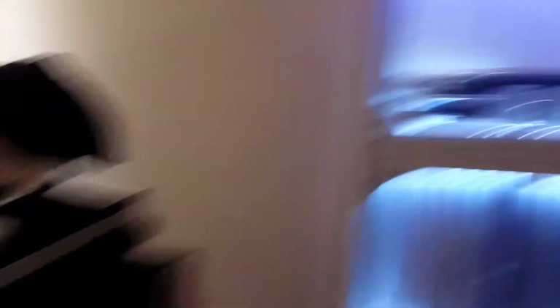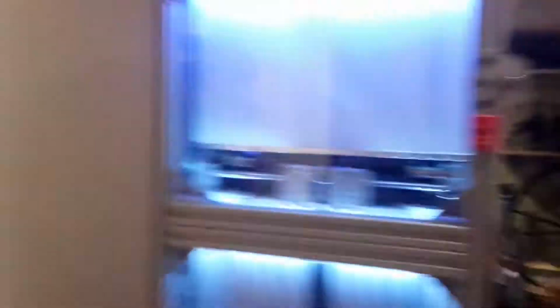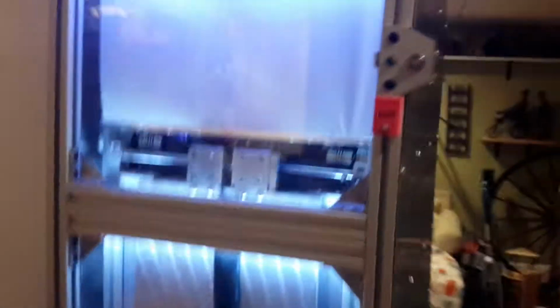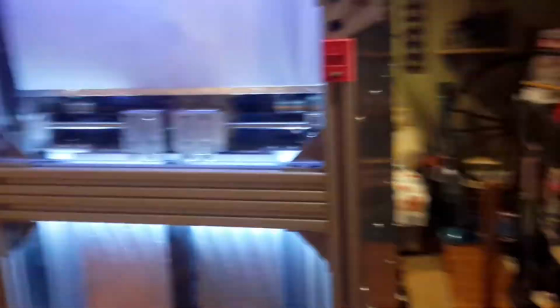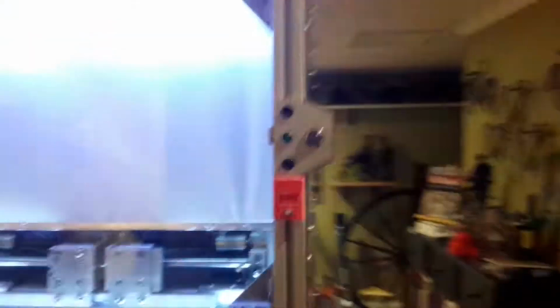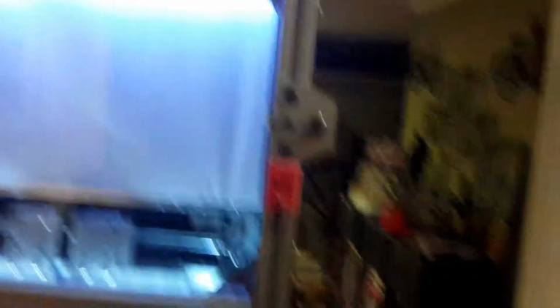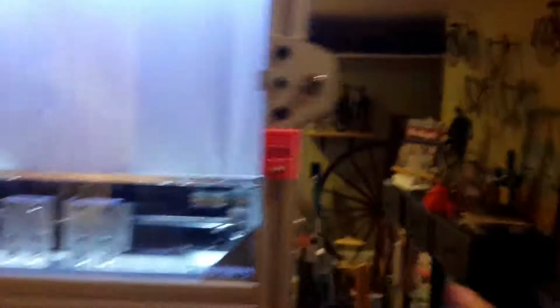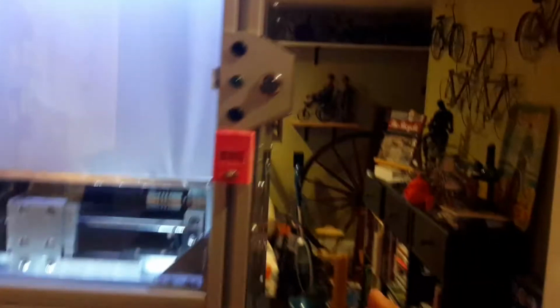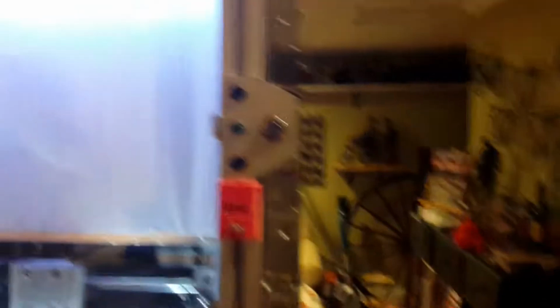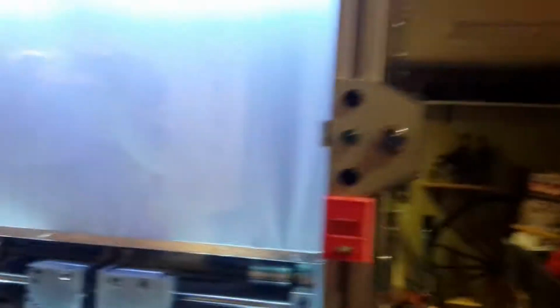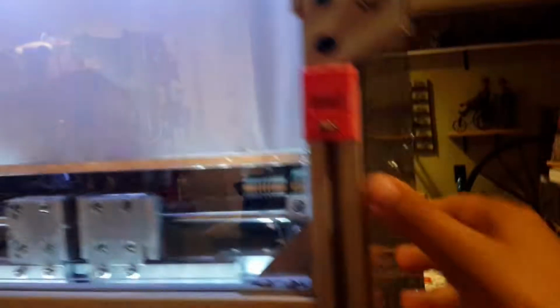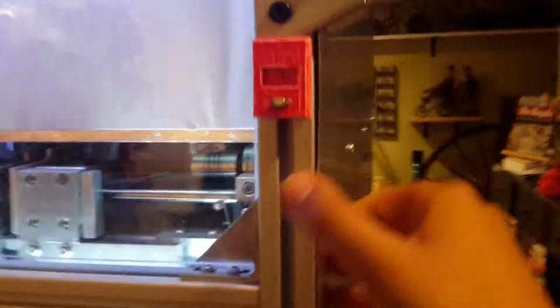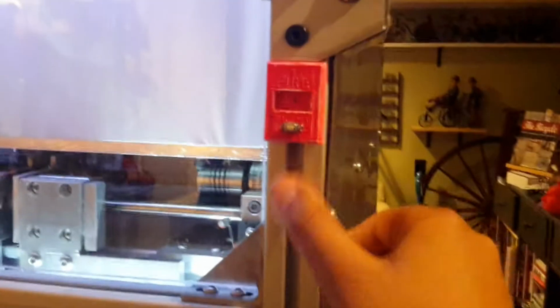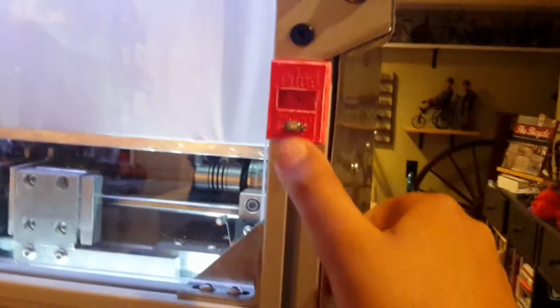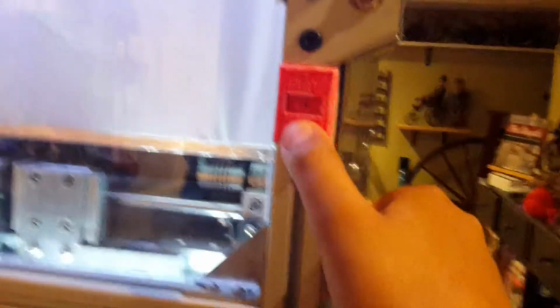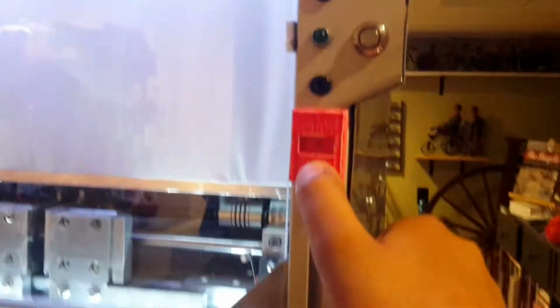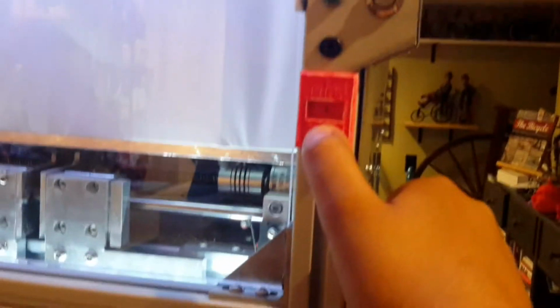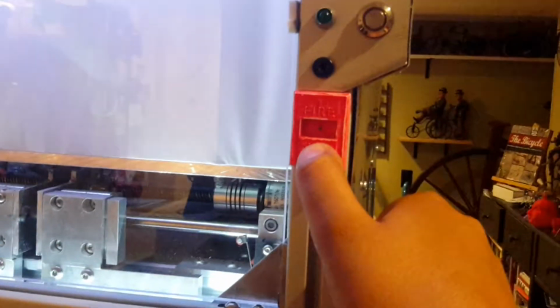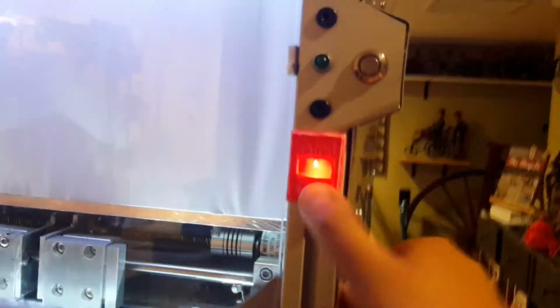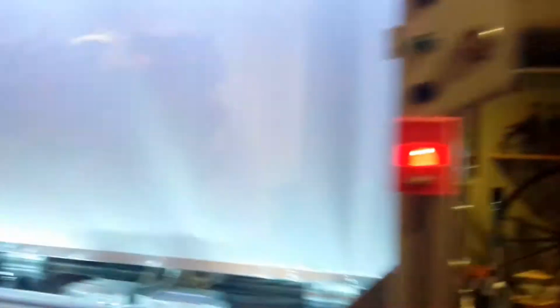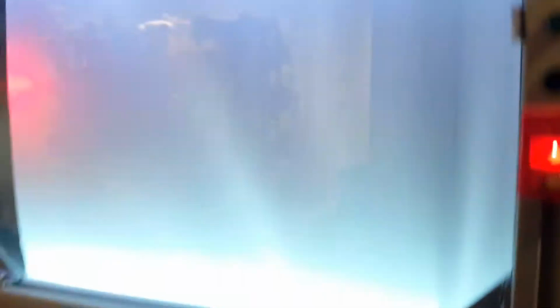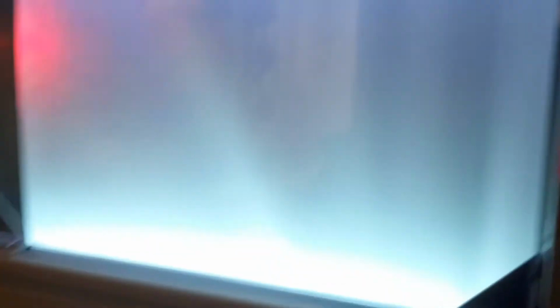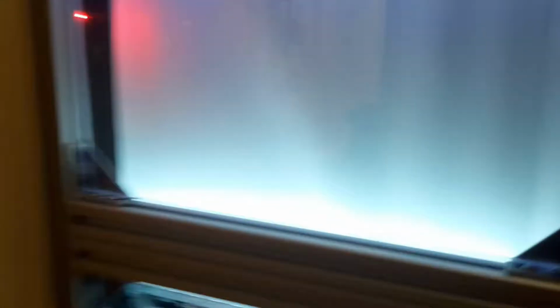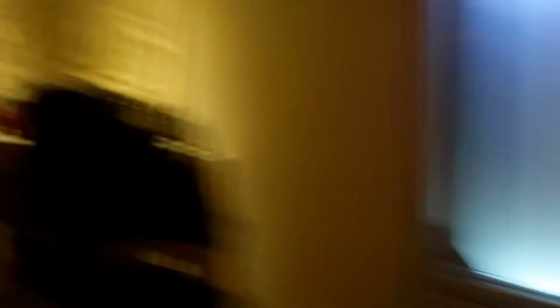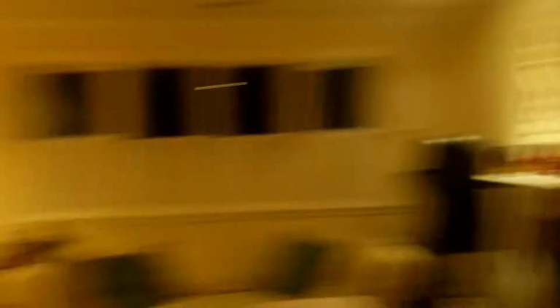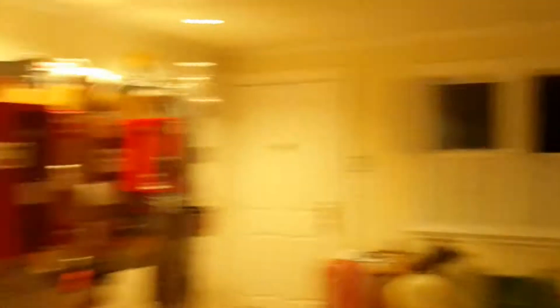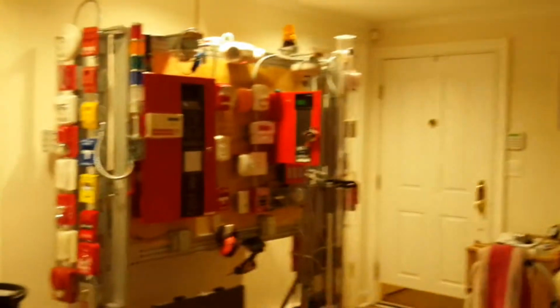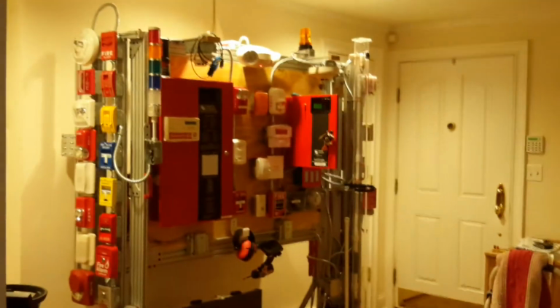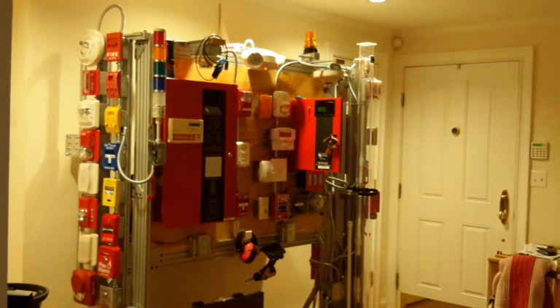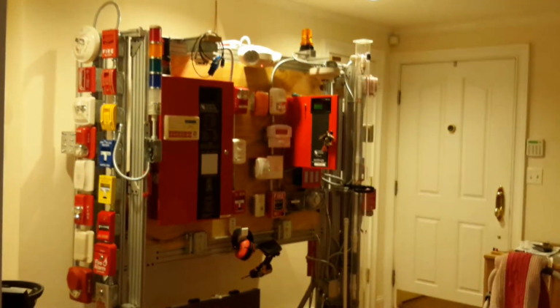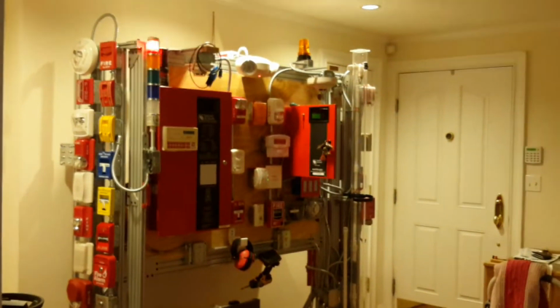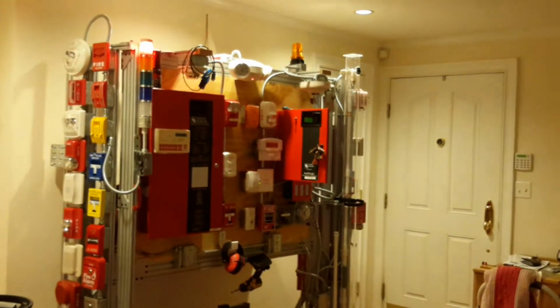Now I'm going to pull the pole station on the fourth floor — 3, 2, 1. And the alarm will go off now.